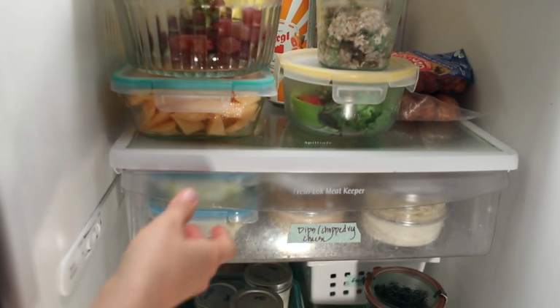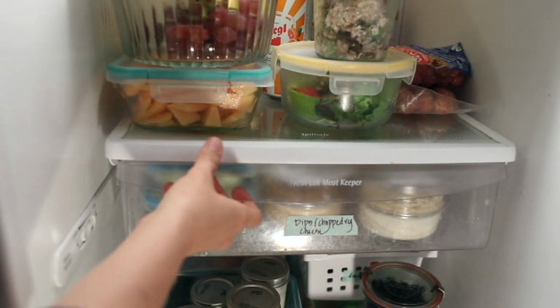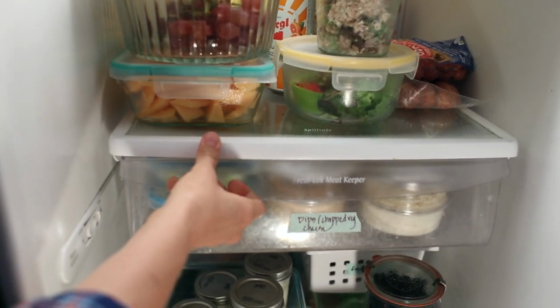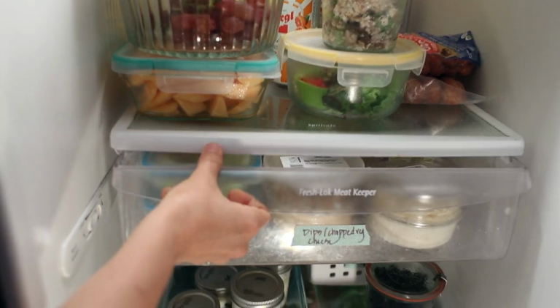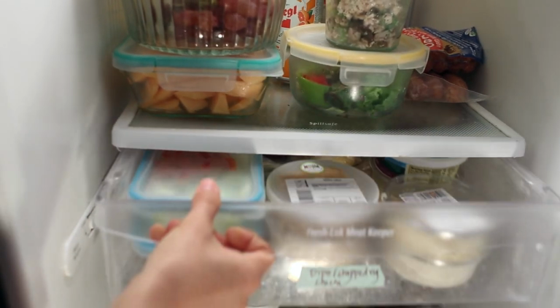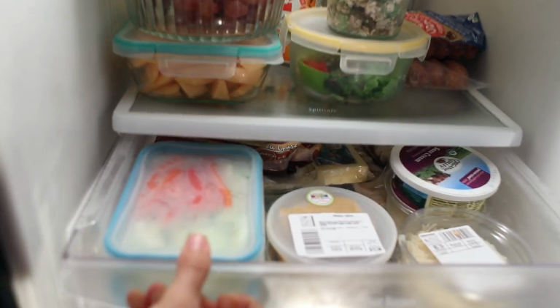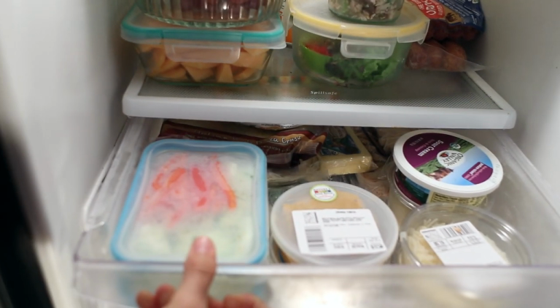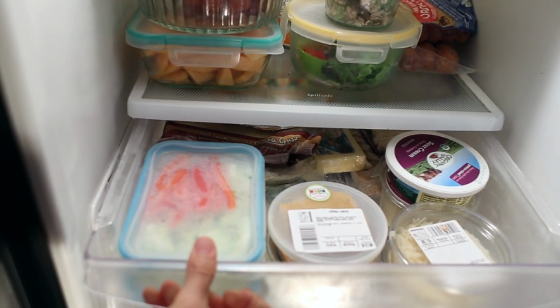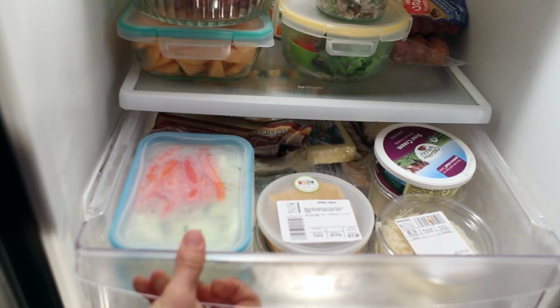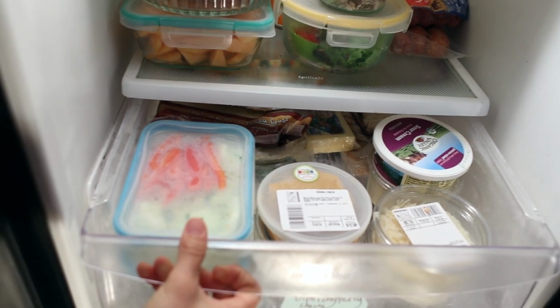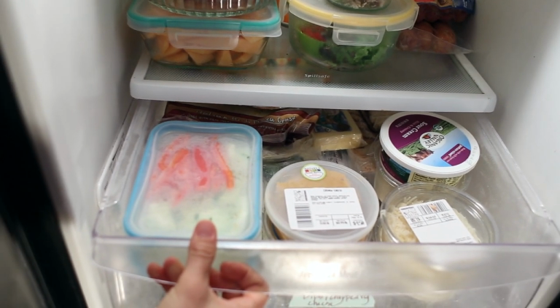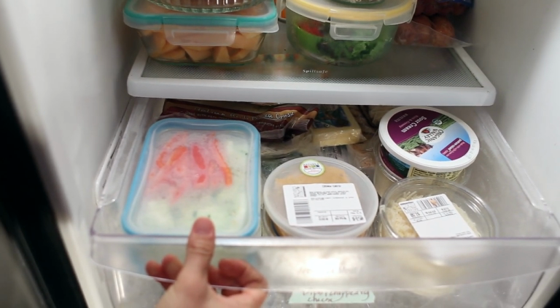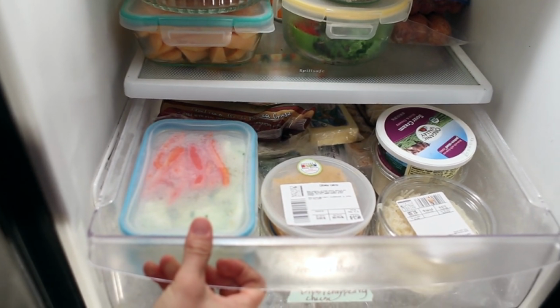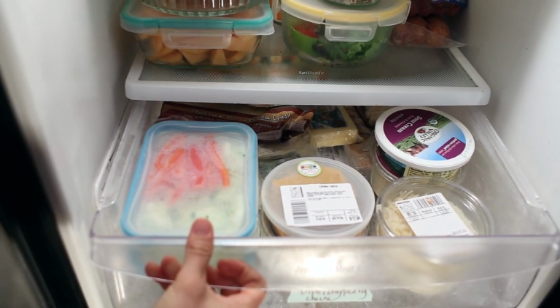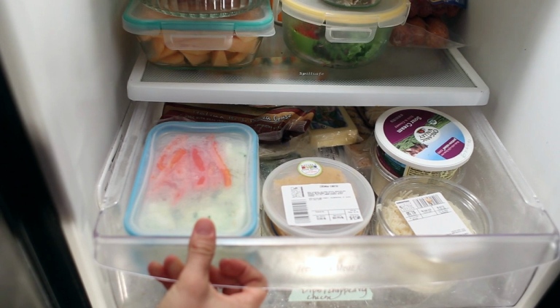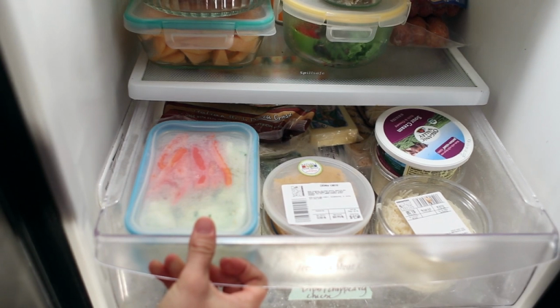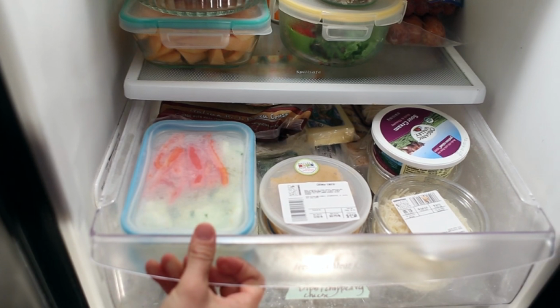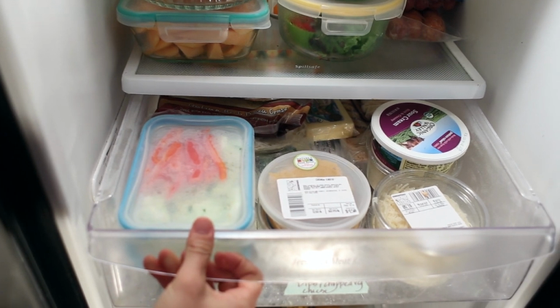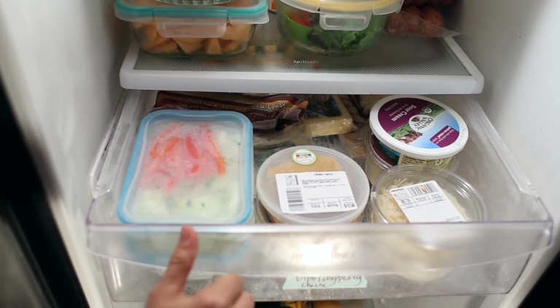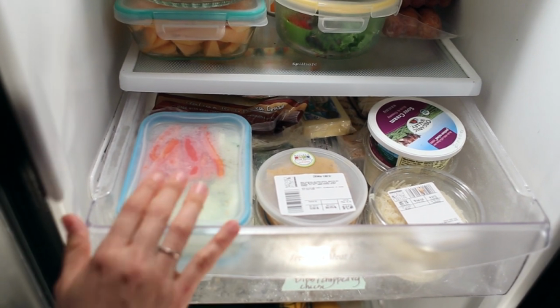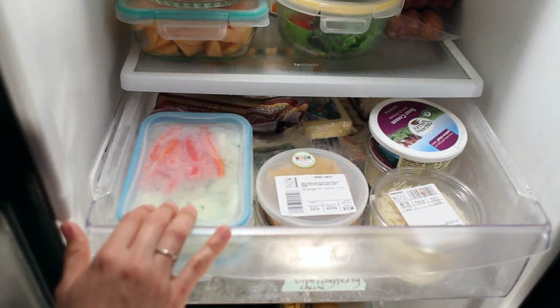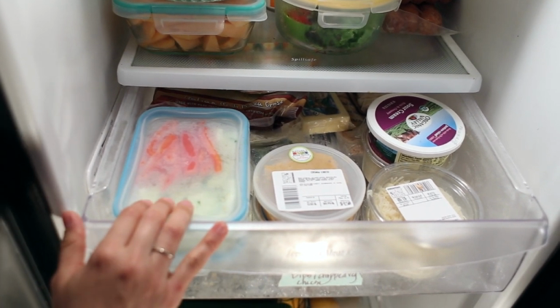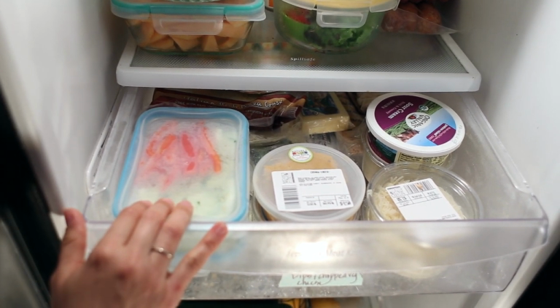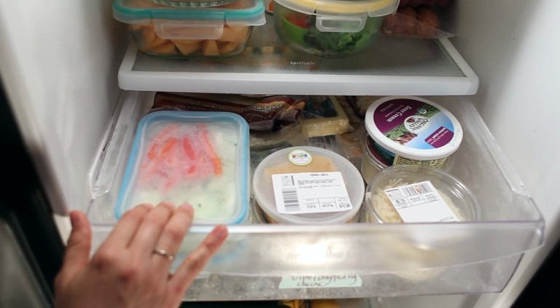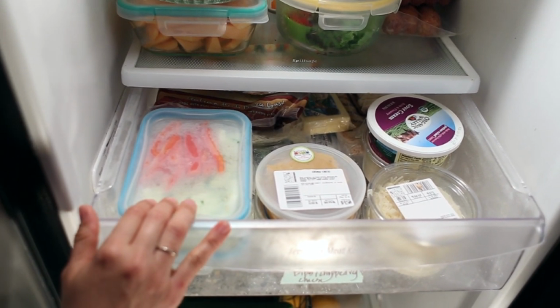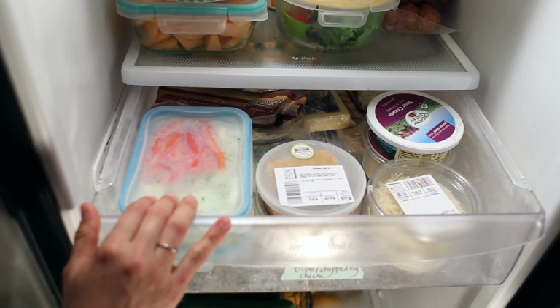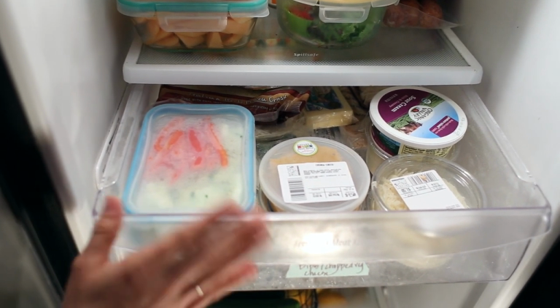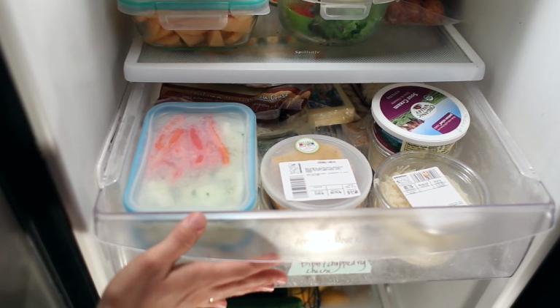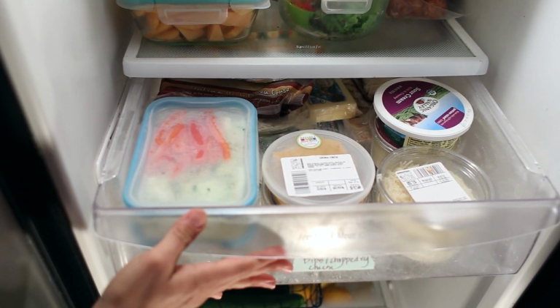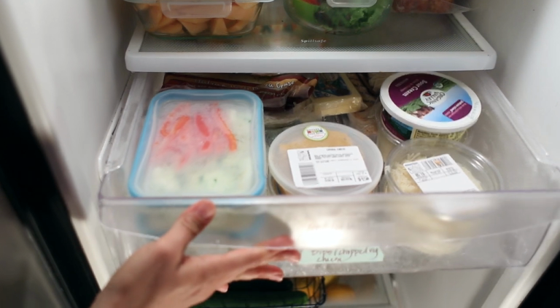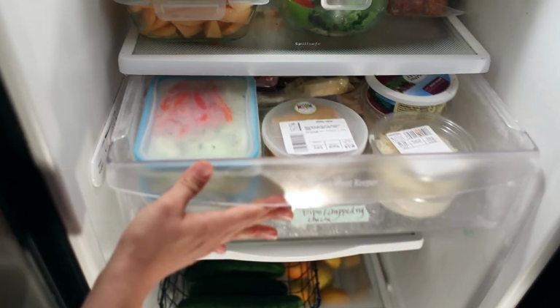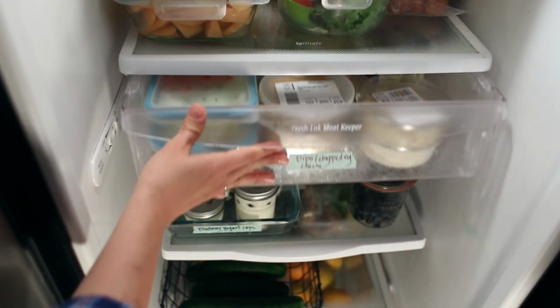In the cheese drawer I keep a bunch of different dips that I get at the health food store — cashew cheese, some veggies that are chopped and ready to go, sour cream, and lots of yummy cheese.